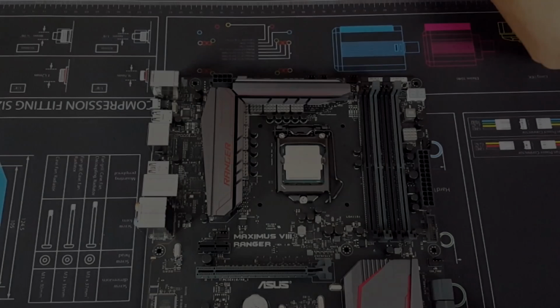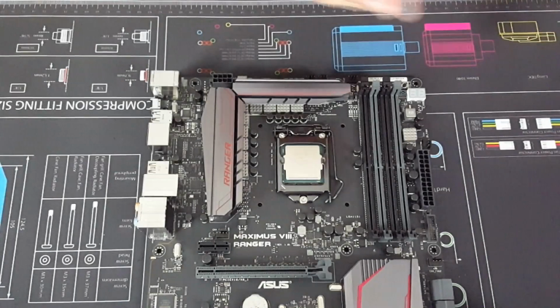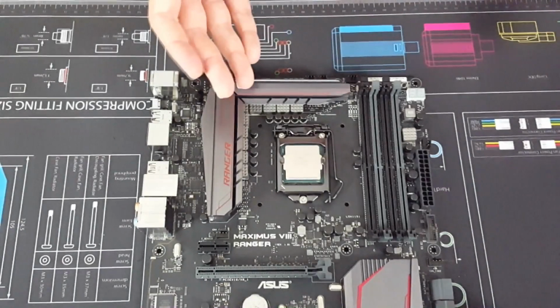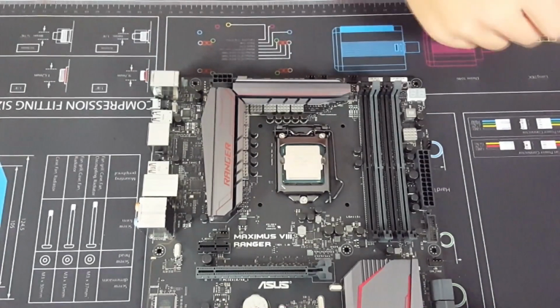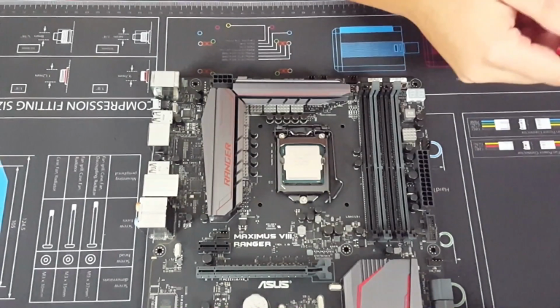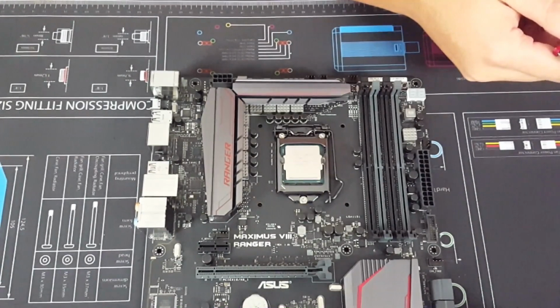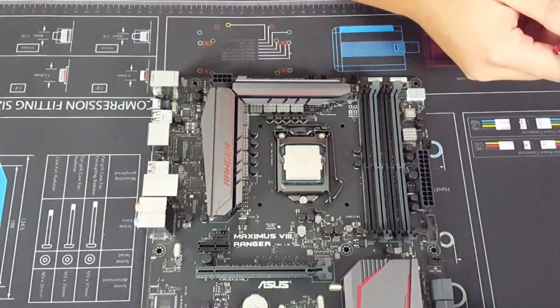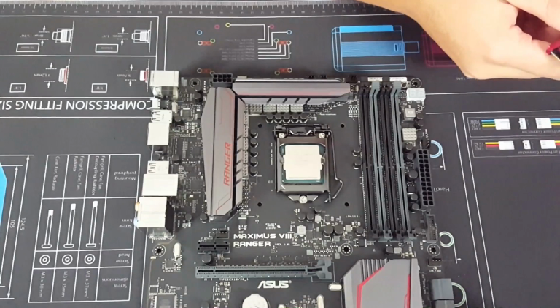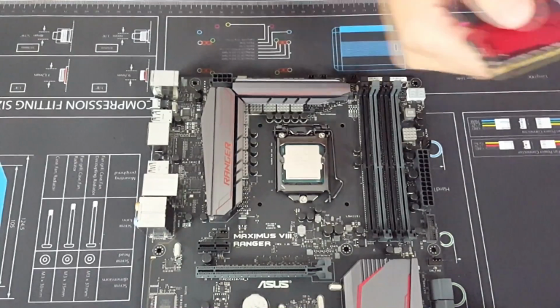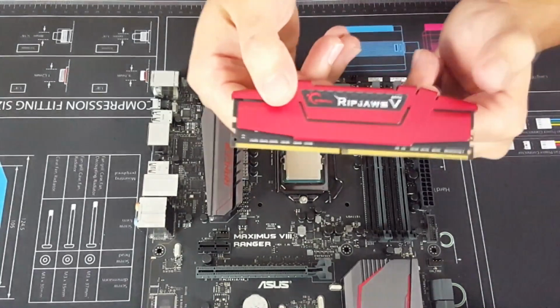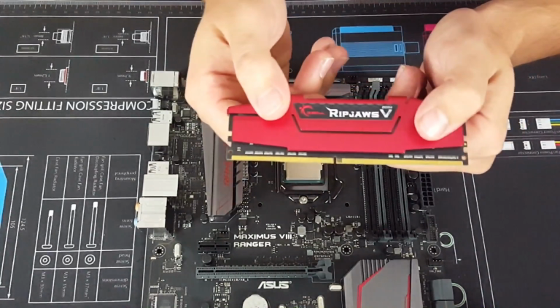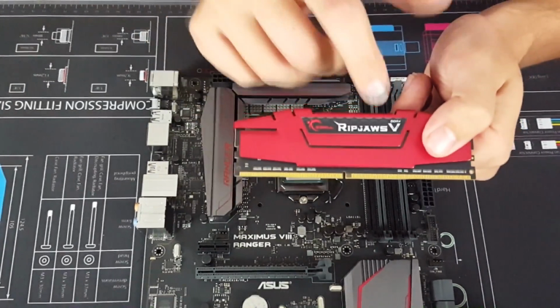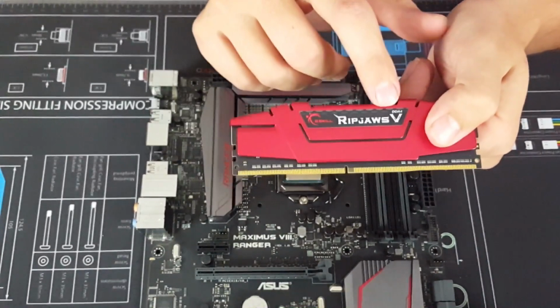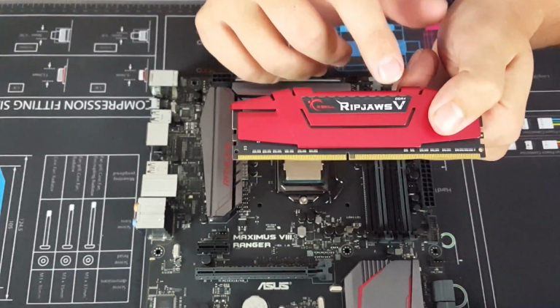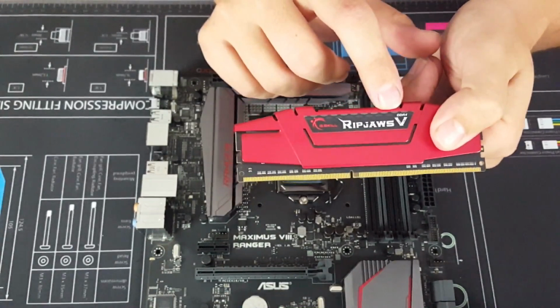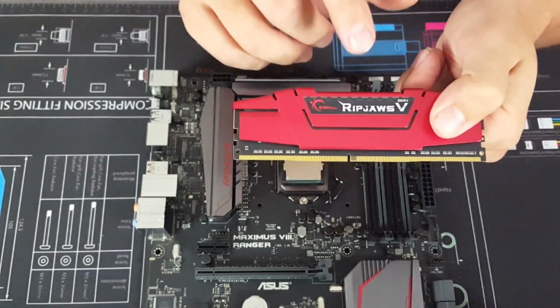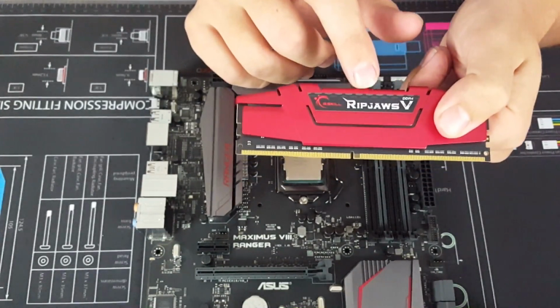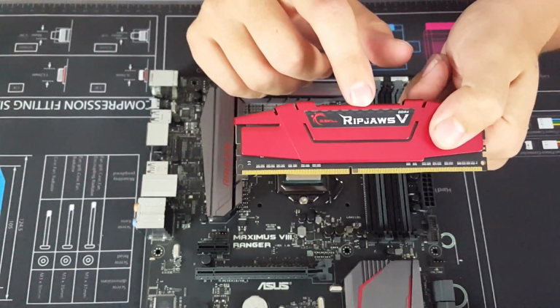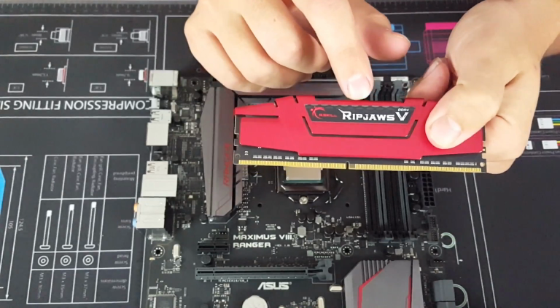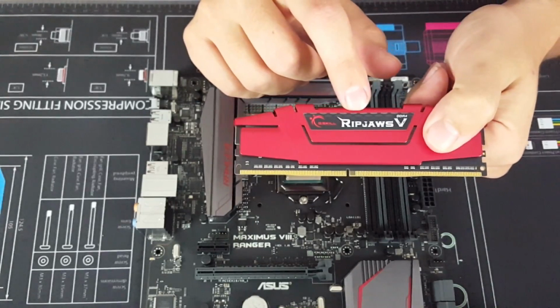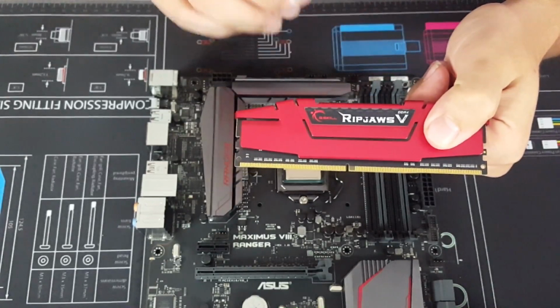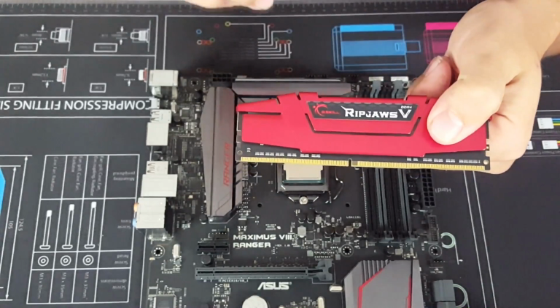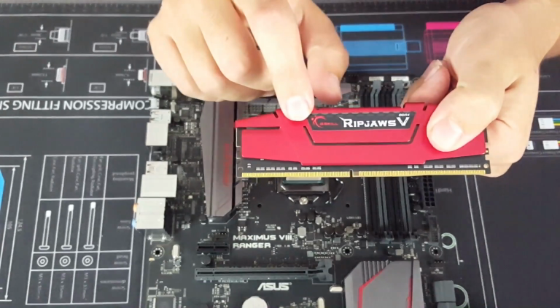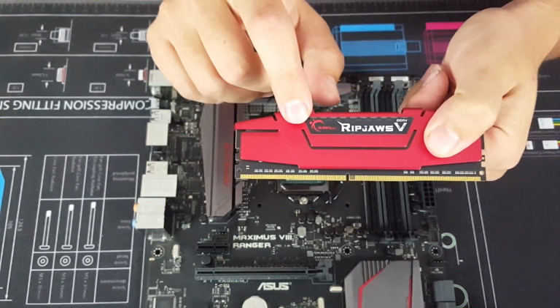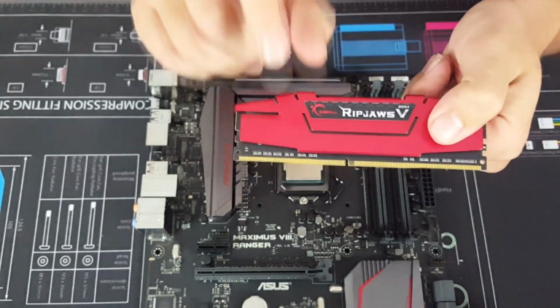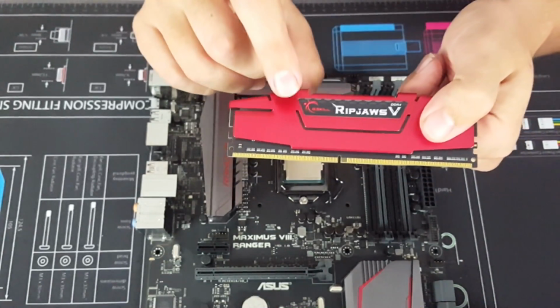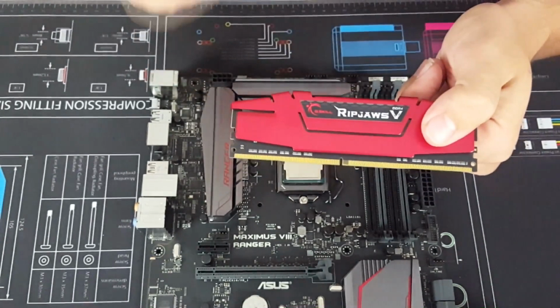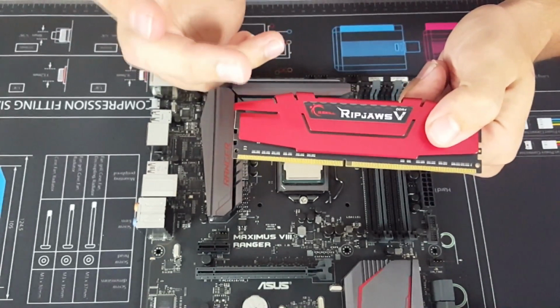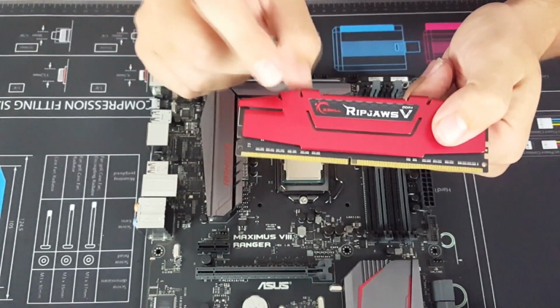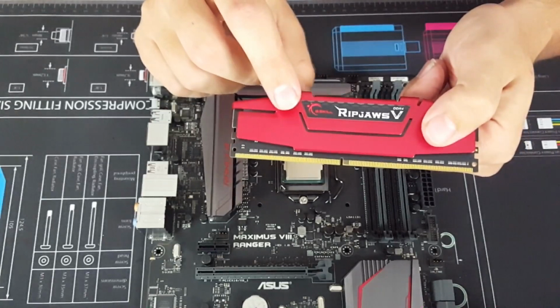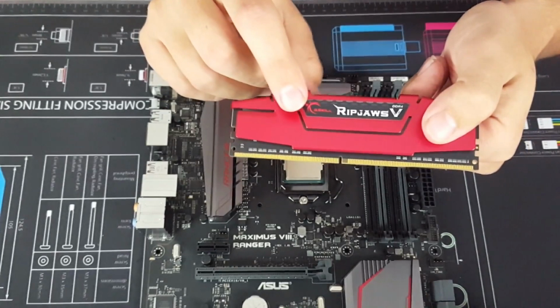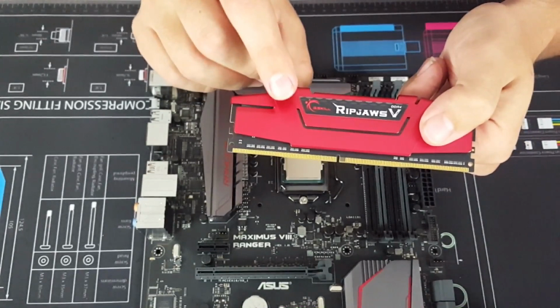As you can see, we have our ASUS Ranger motherboard and we have Ripjaws DDR4 2400 megahertz 8 gigabyte RAM sticks. We're running them in dual channel, so 16 gigabytes all up.